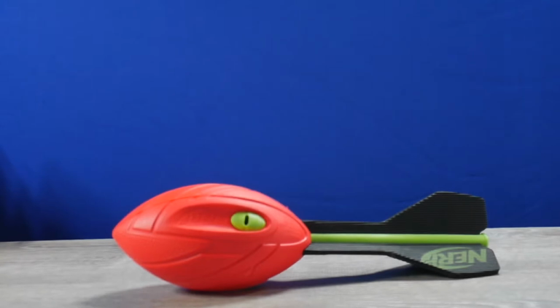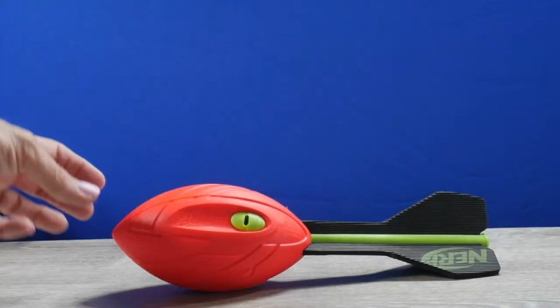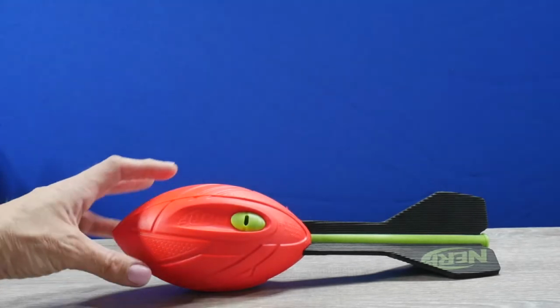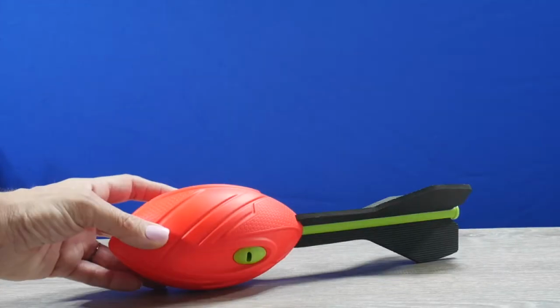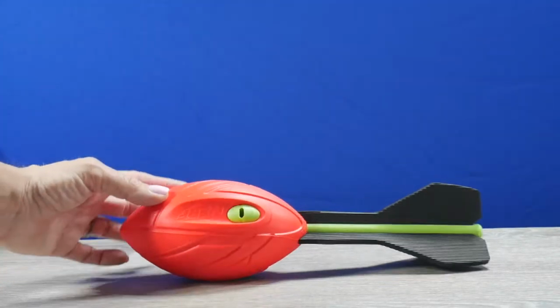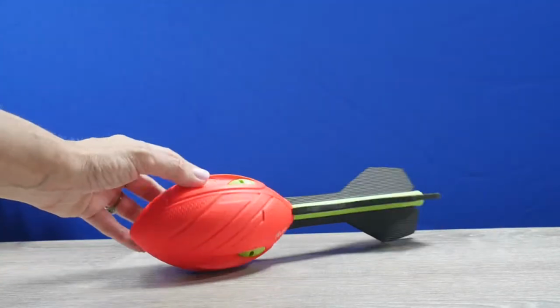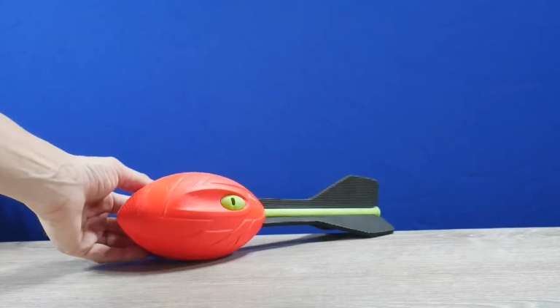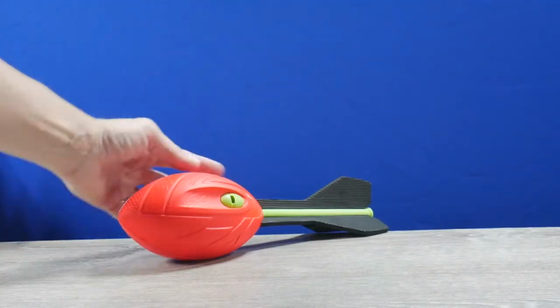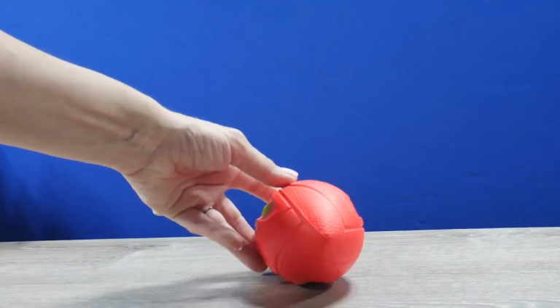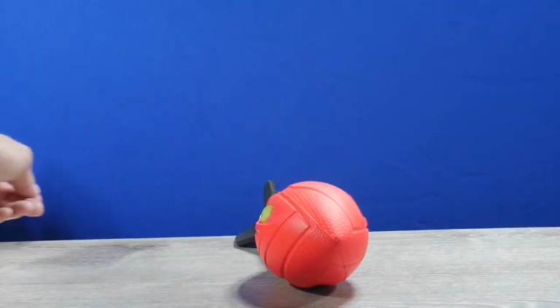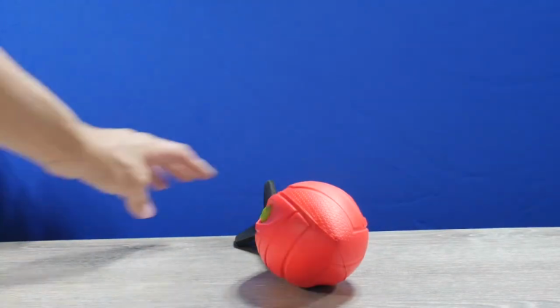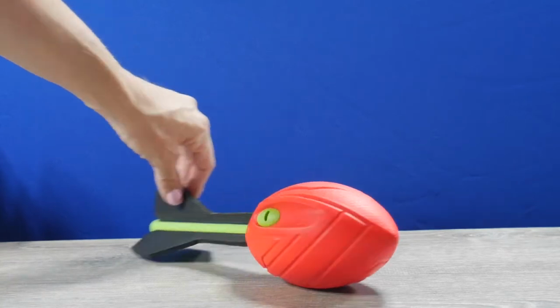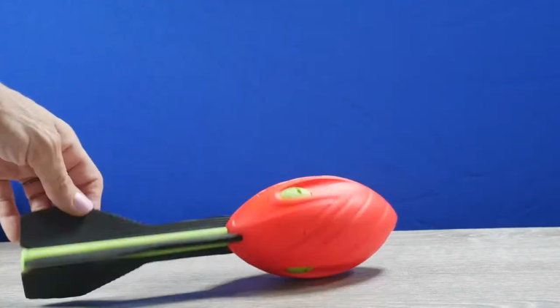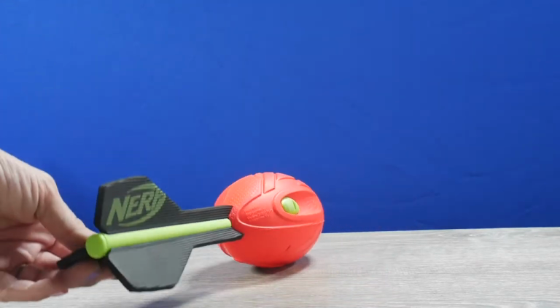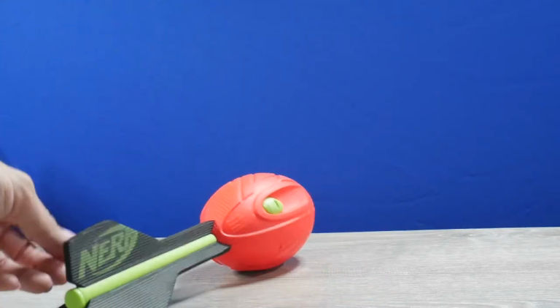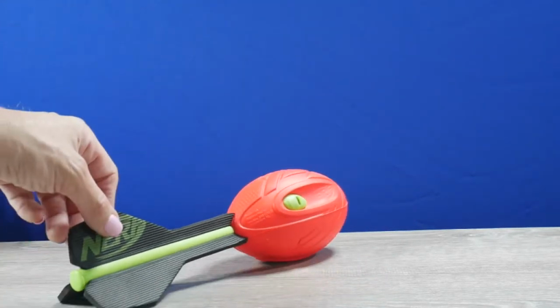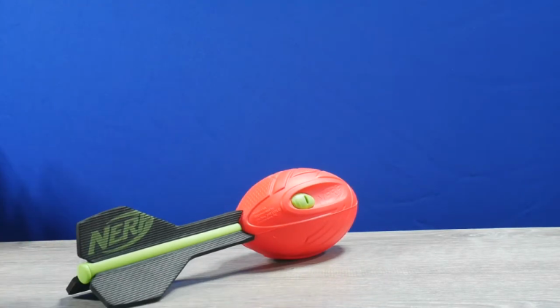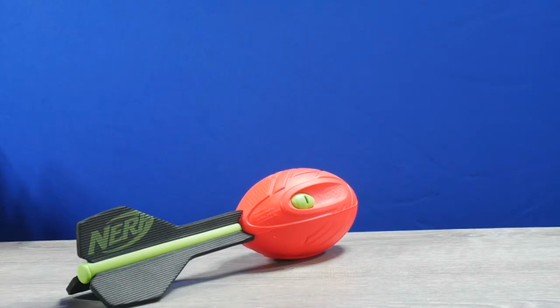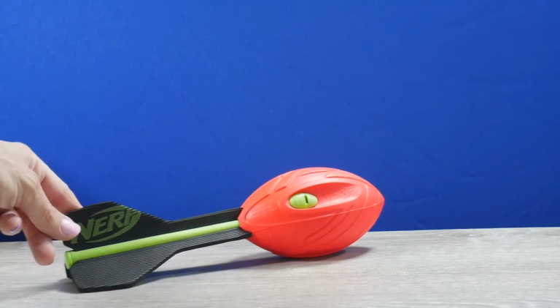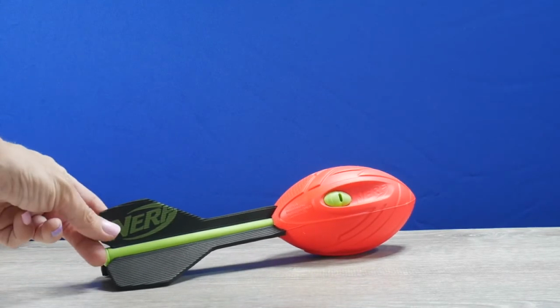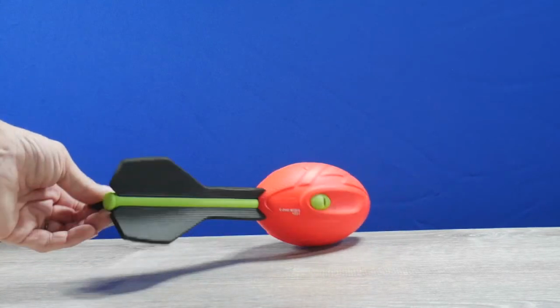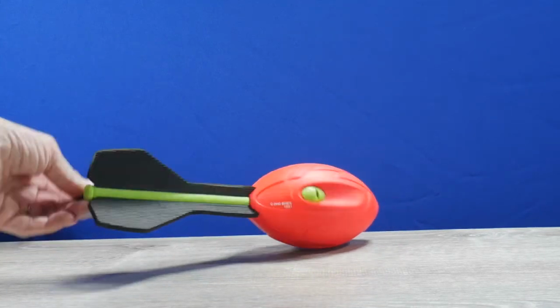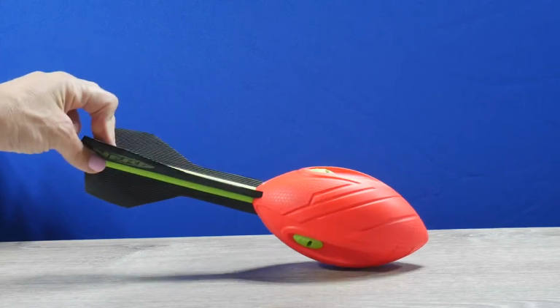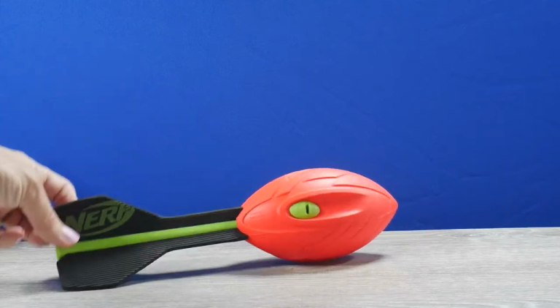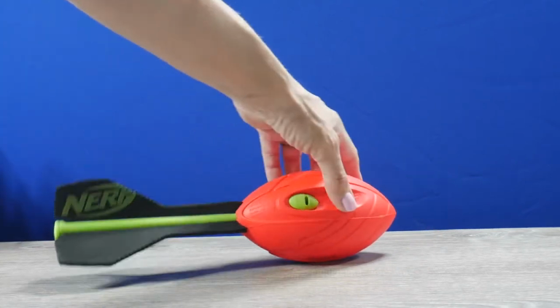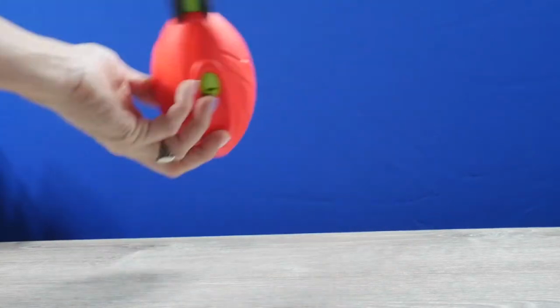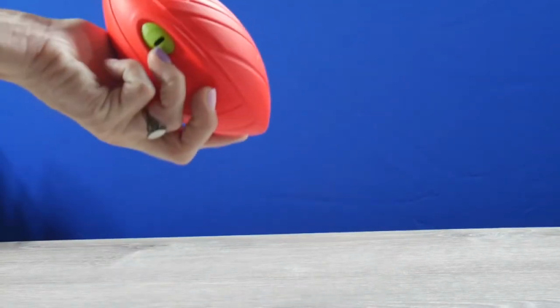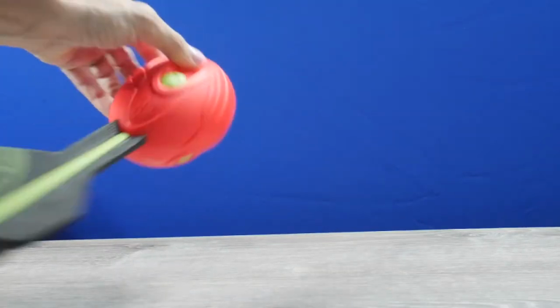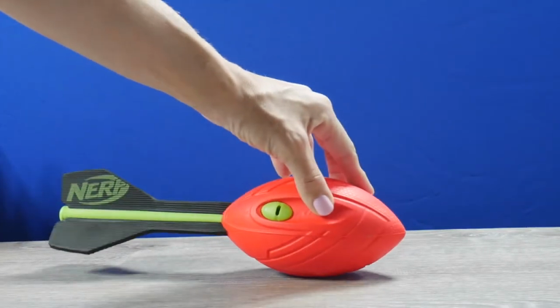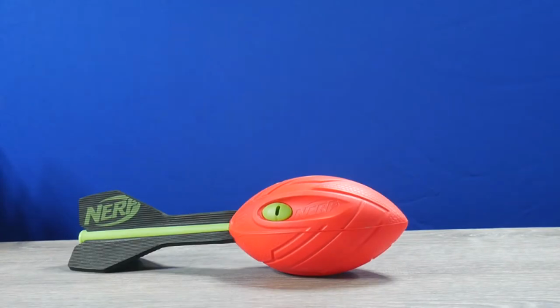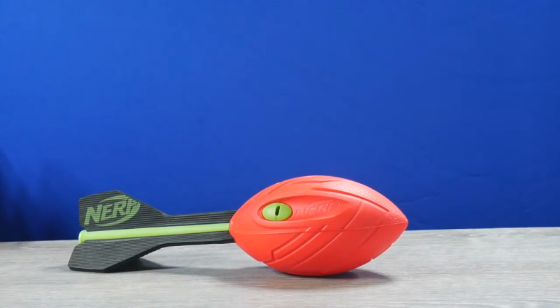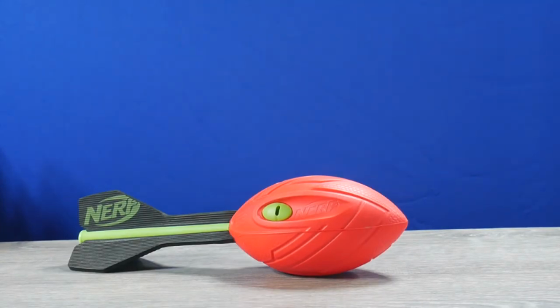Hi everyone, I'm Simply Mary and today I'm showing you this Nerf Vortex. The thing behind this is that it whistles when you throw it, as long as you get that spin on it. It's very difficult to capture on camera, so I'm gonna try the best I can, but here it is — the Nerf Vortex.